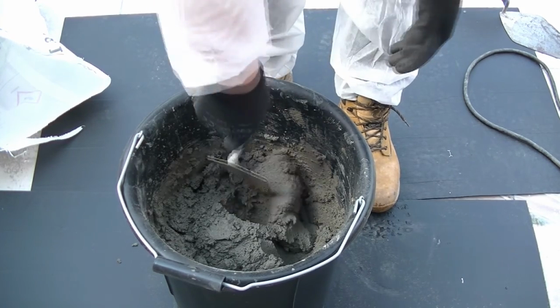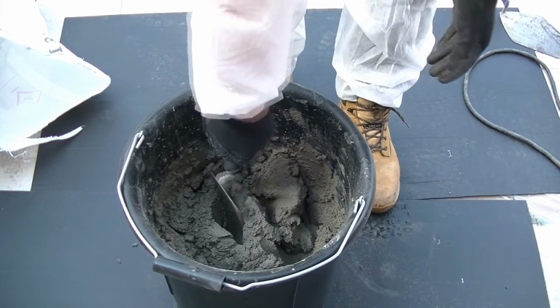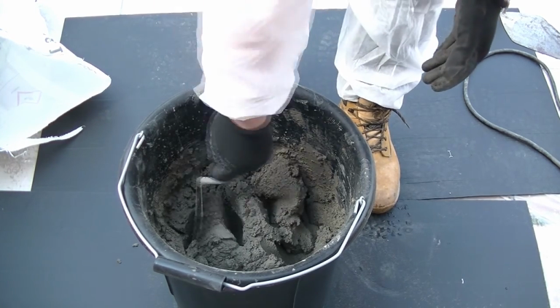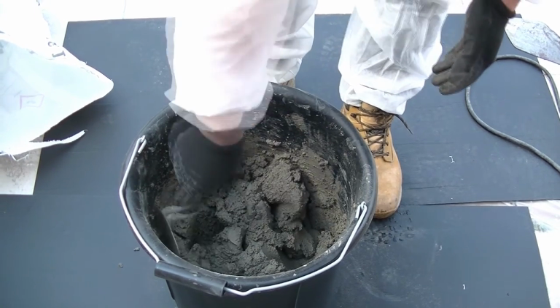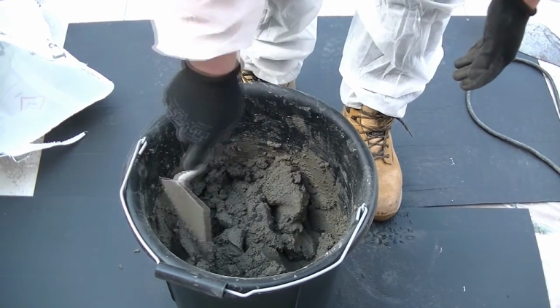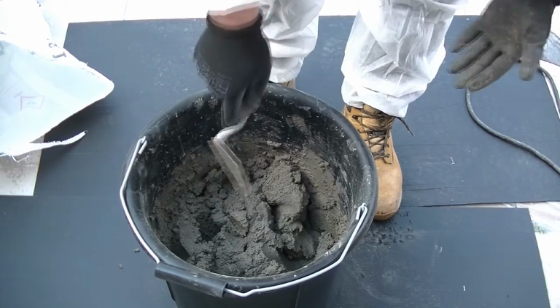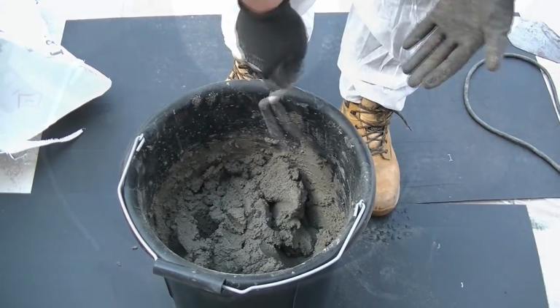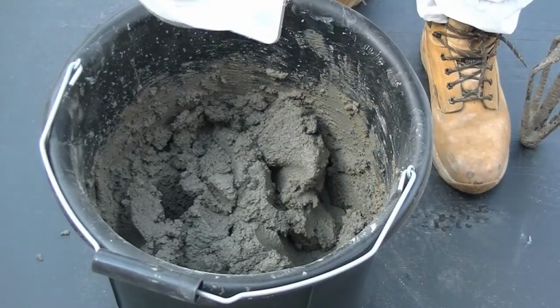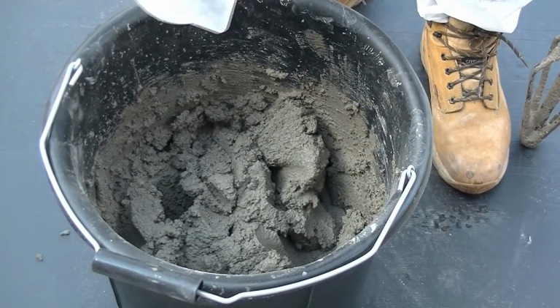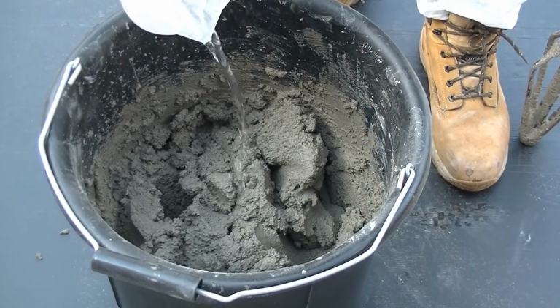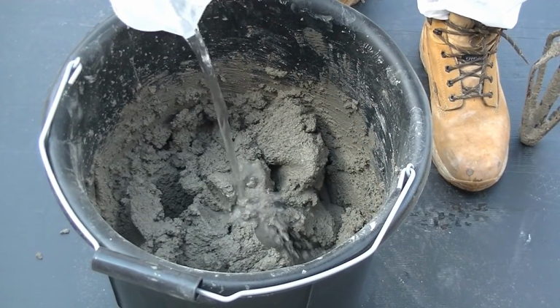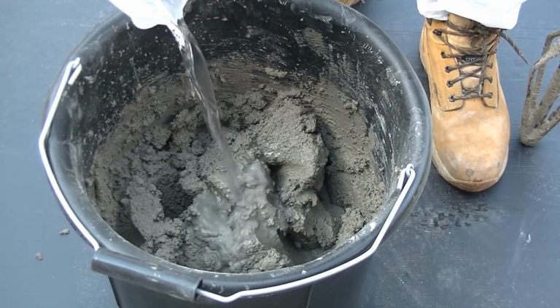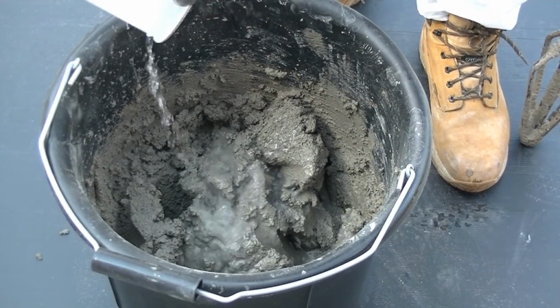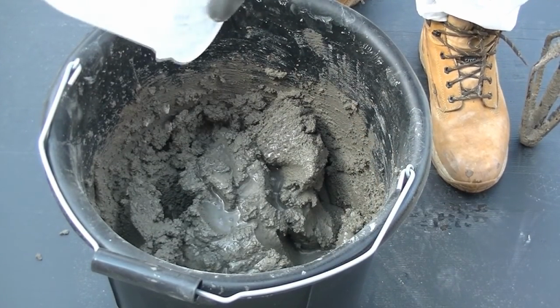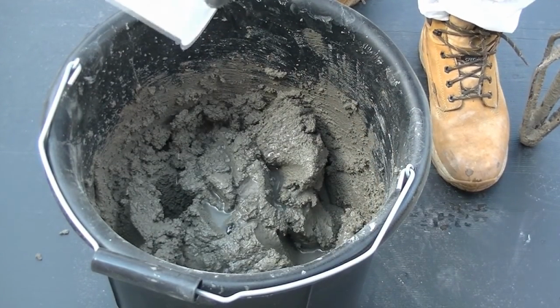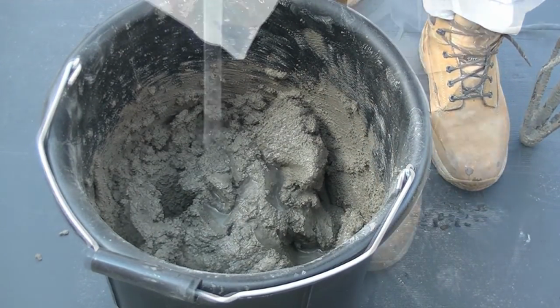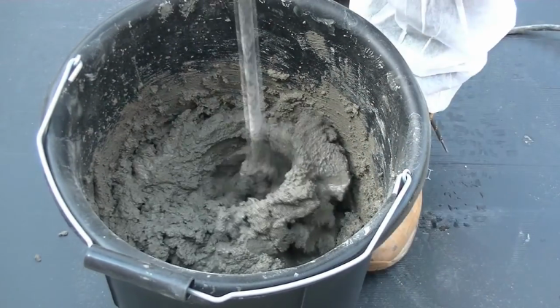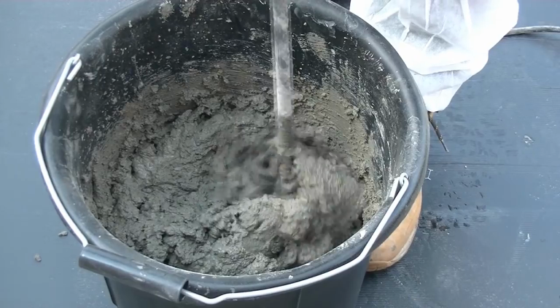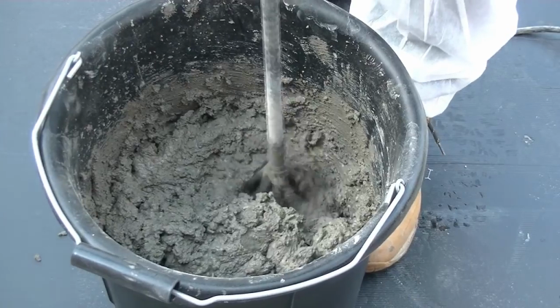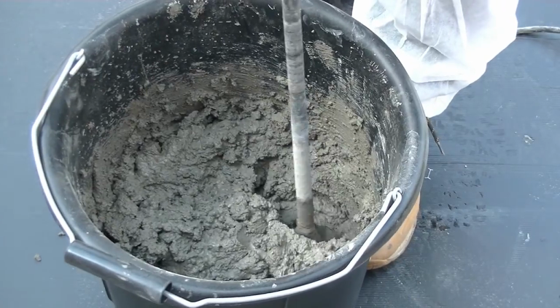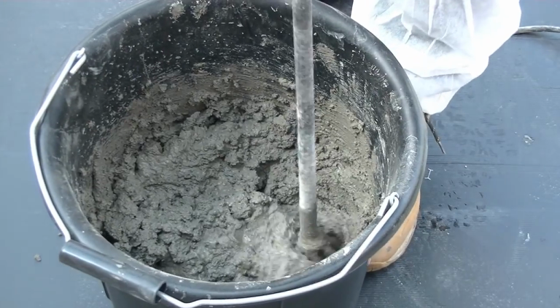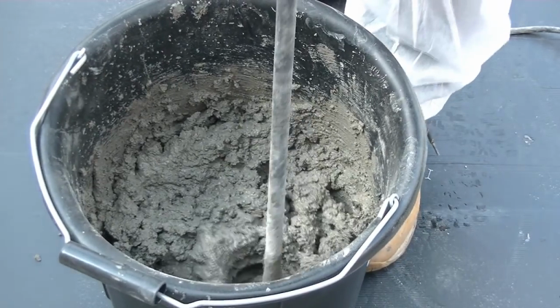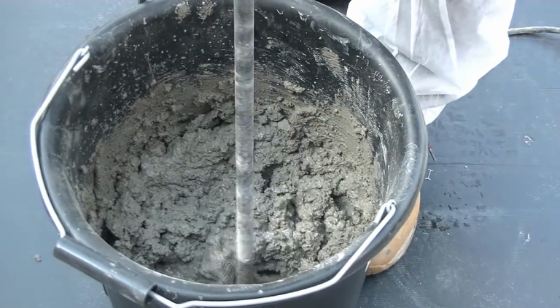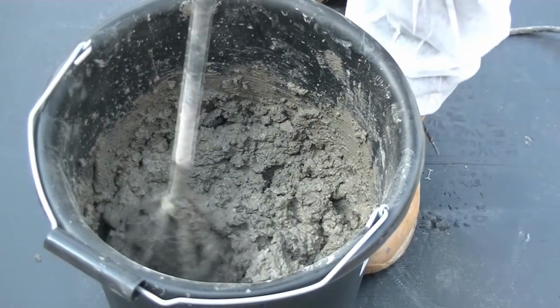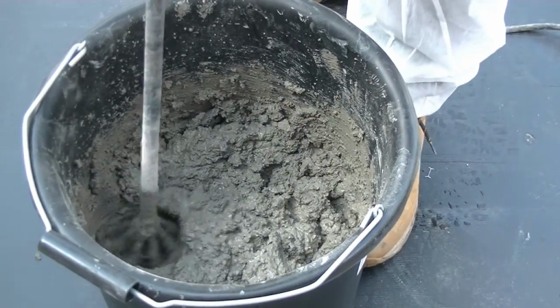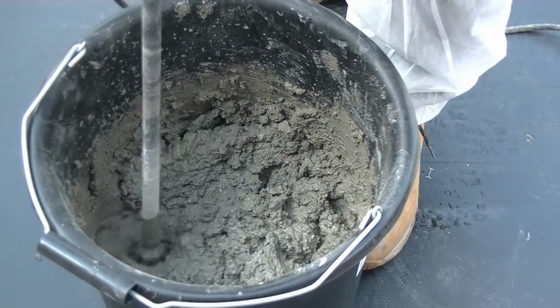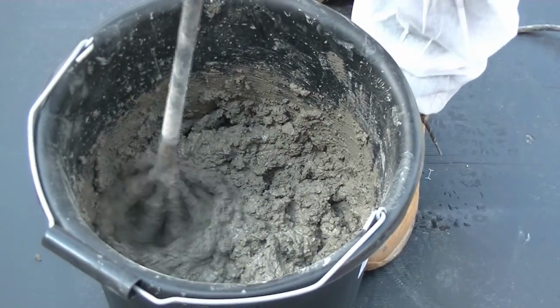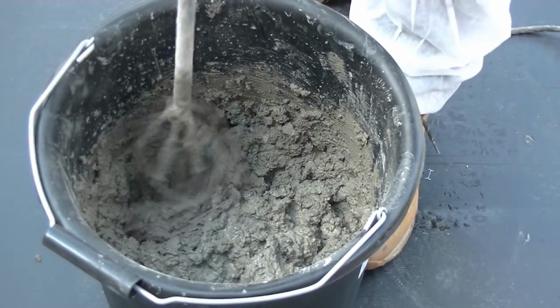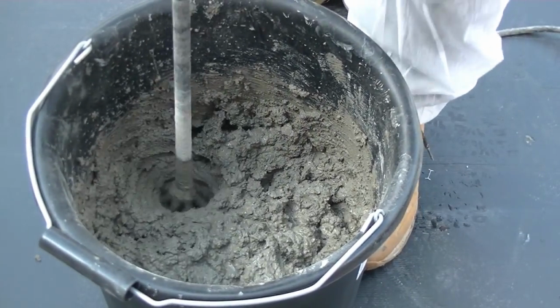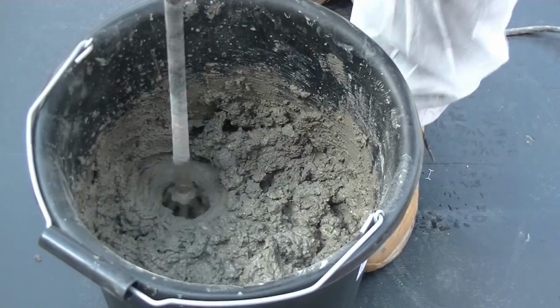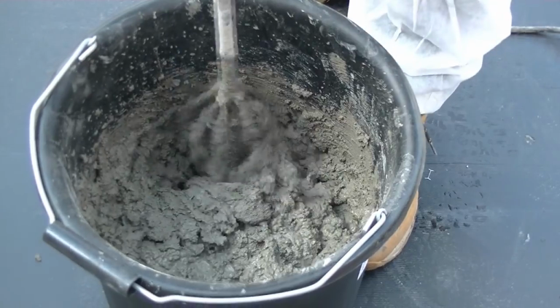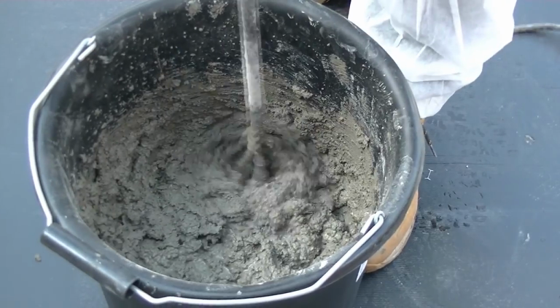If greater fluidity is required for rendering or grouting, more water can be added up to a total of 4 litres. Be careful not to add too much water as a small amount will completely change the consistency.